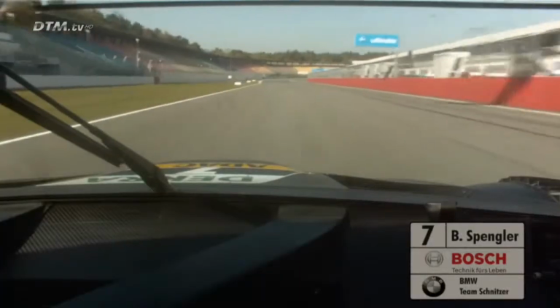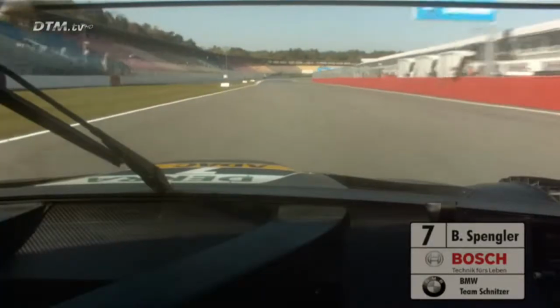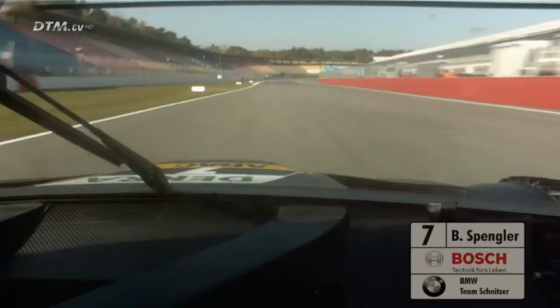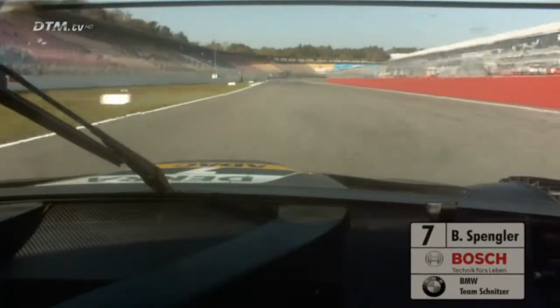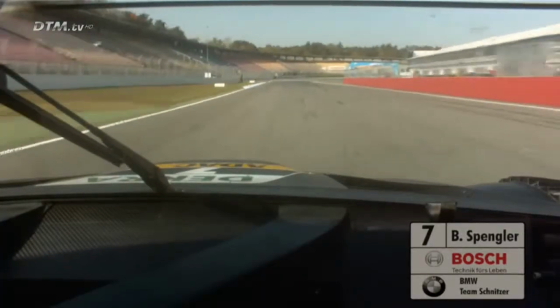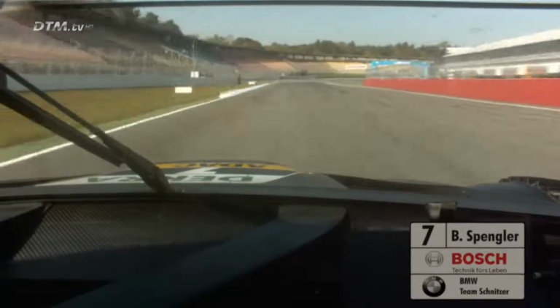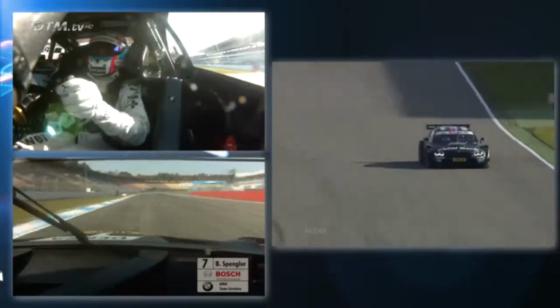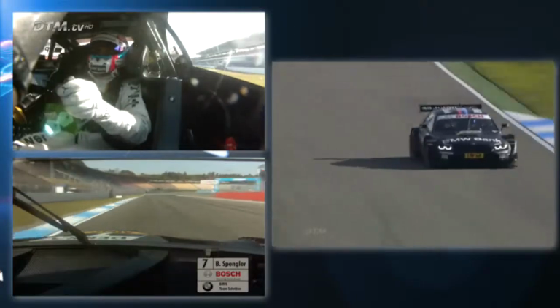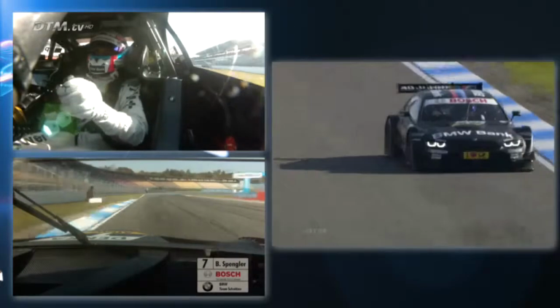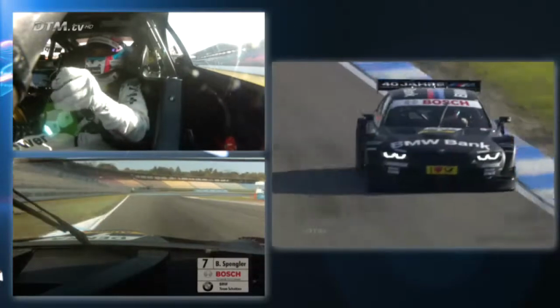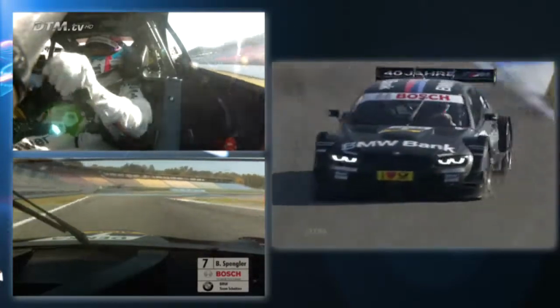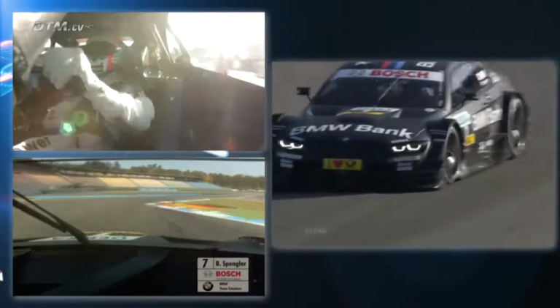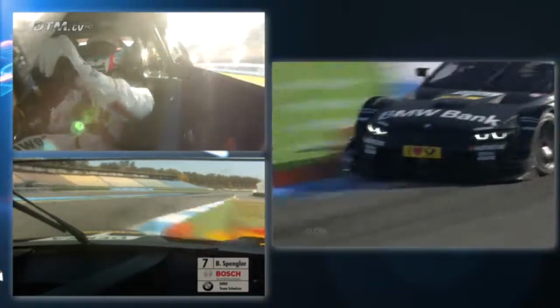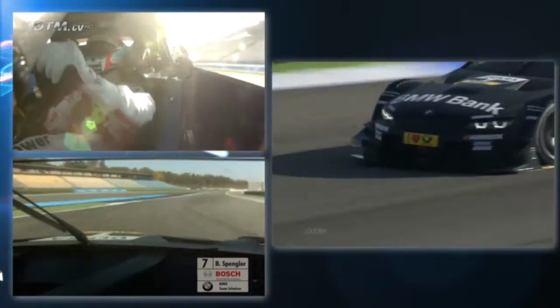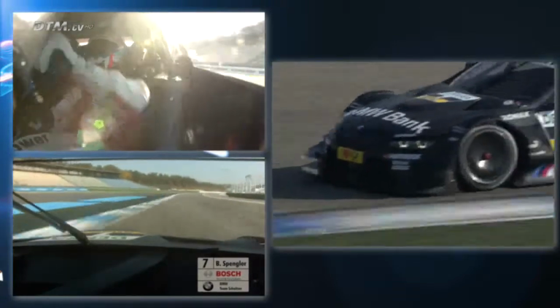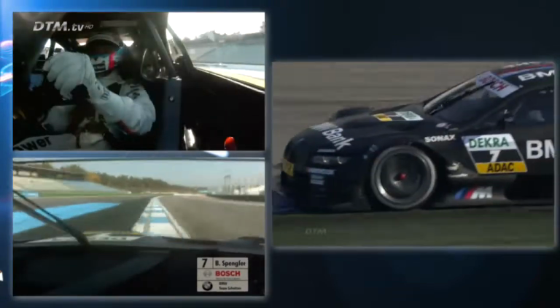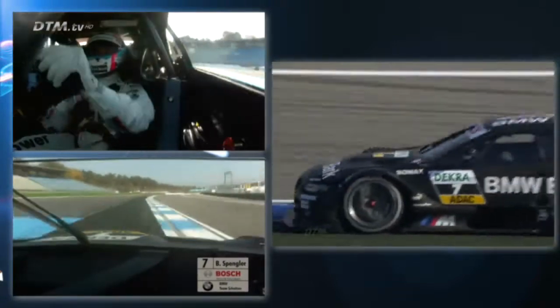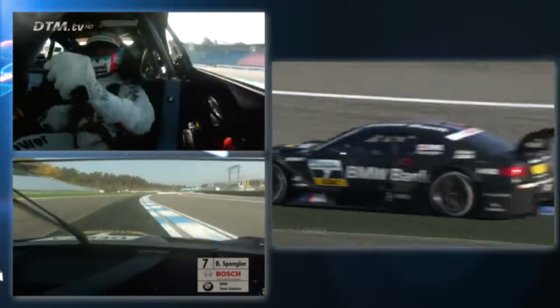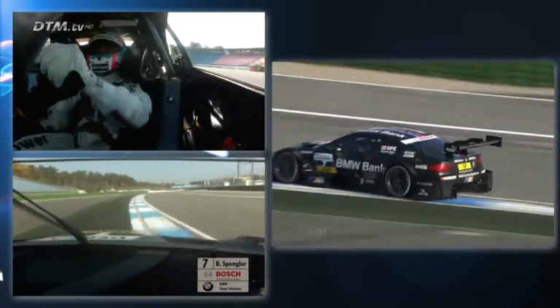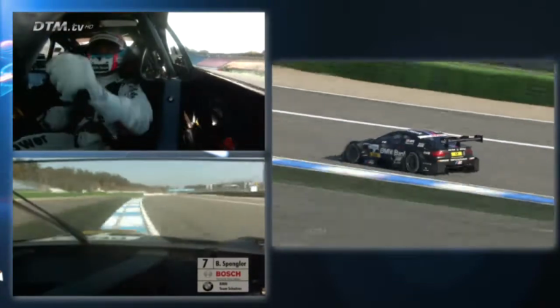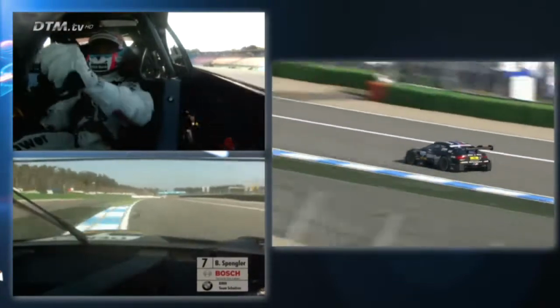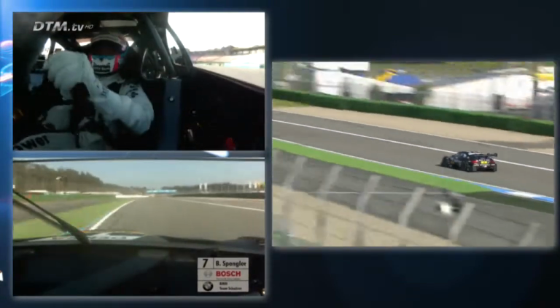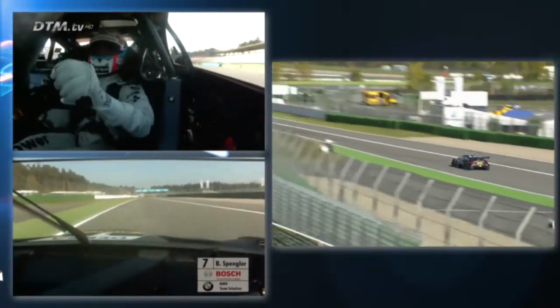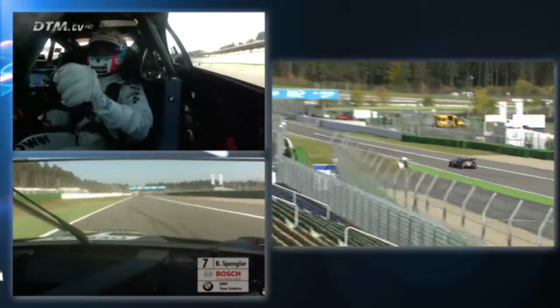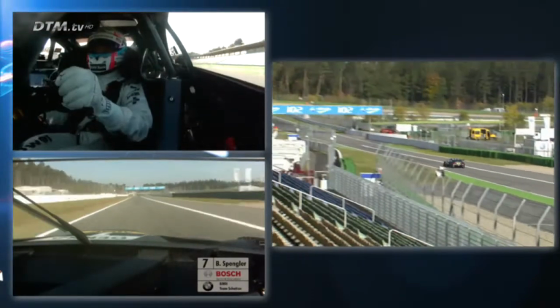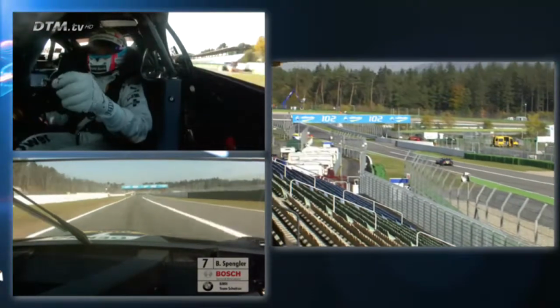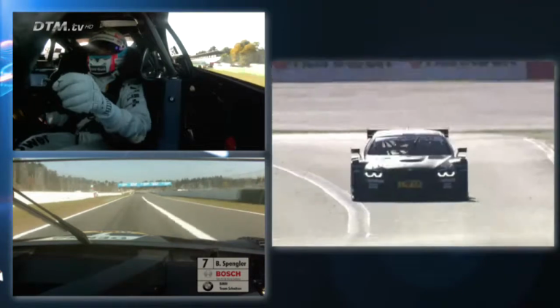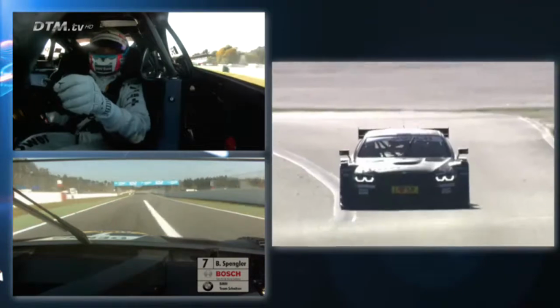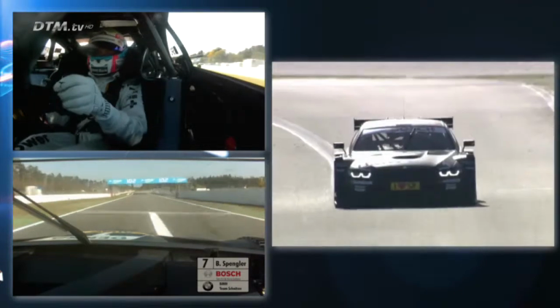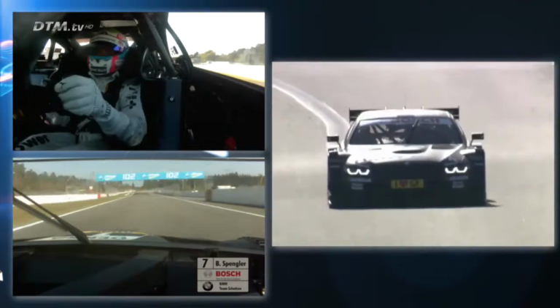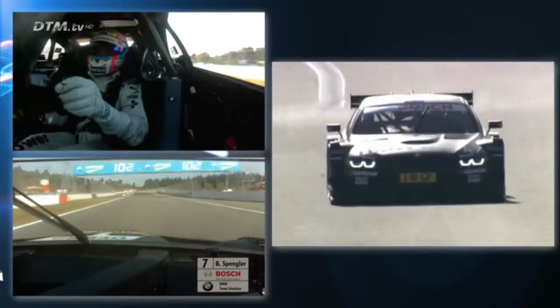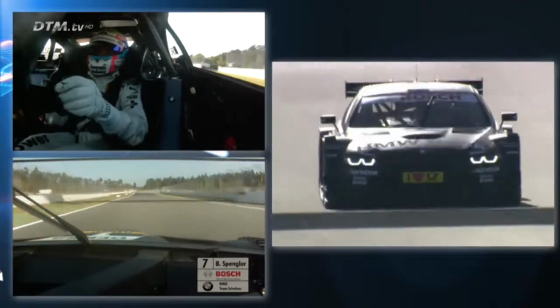First straight, you come to the first corner — downshift to fourth gear, pretty quick corner — go over that green carpet on the outside which is very, very slippery. It's one of the toughest parts of the track, definitely.